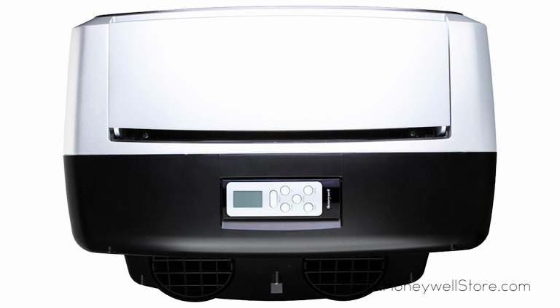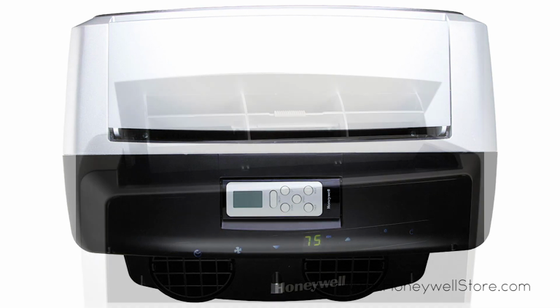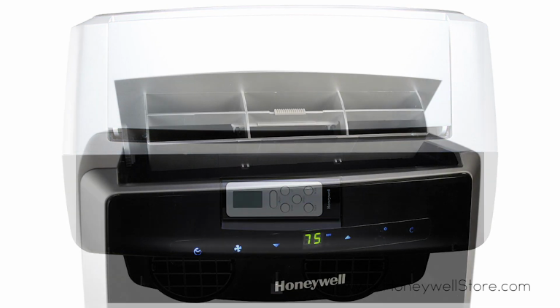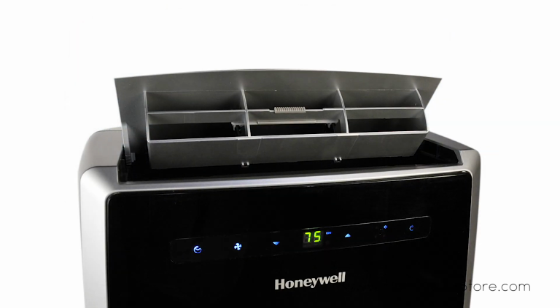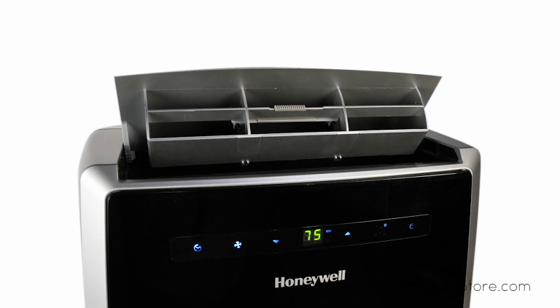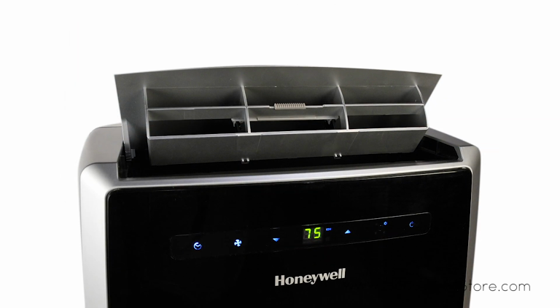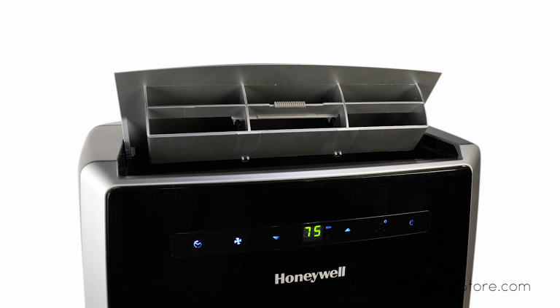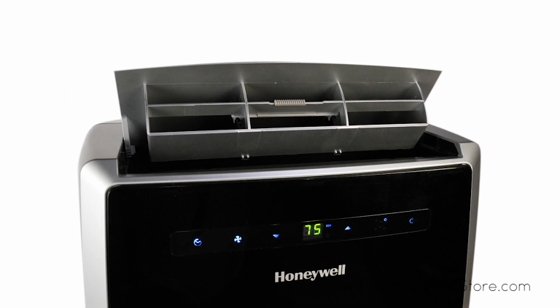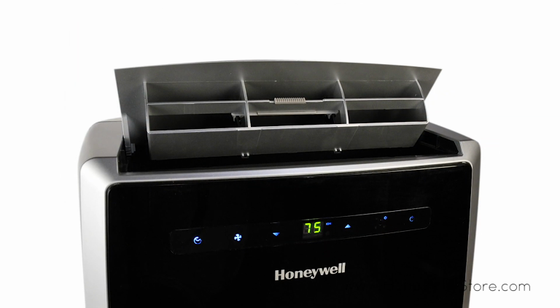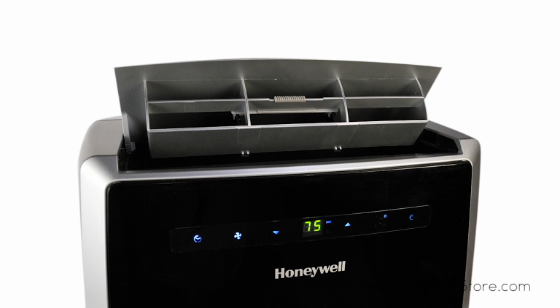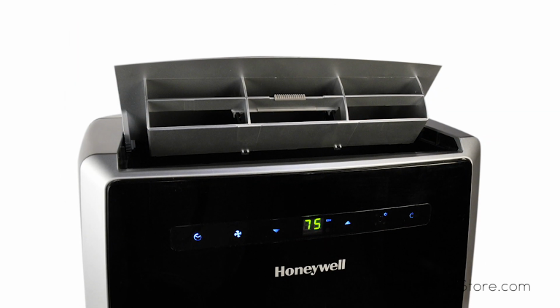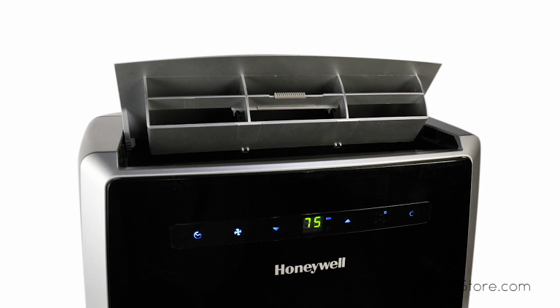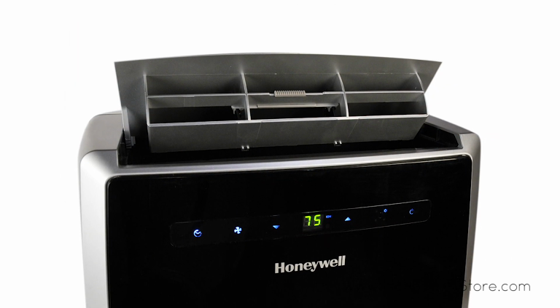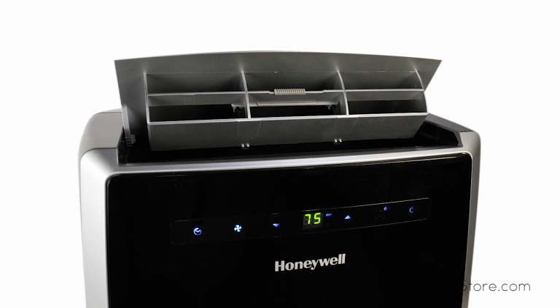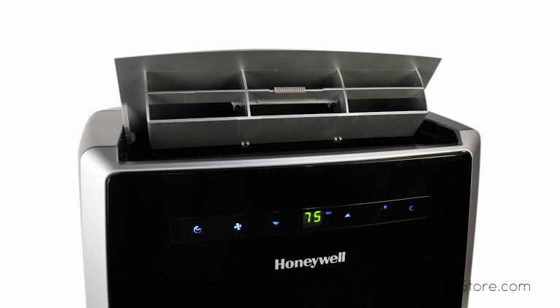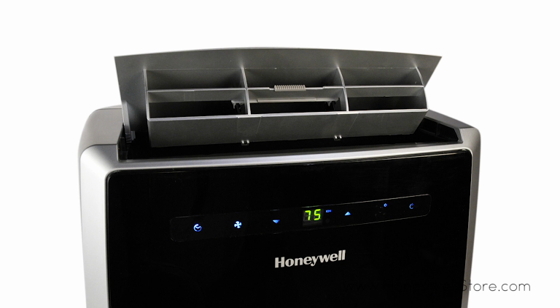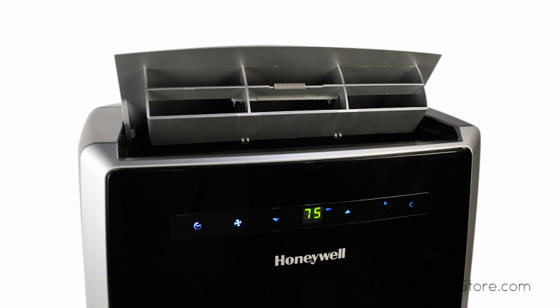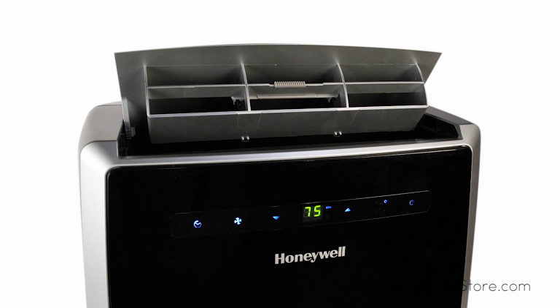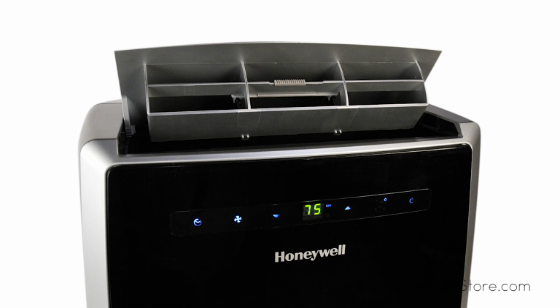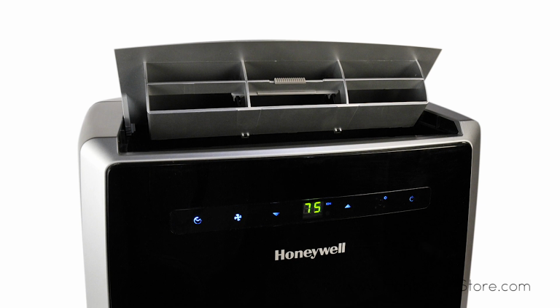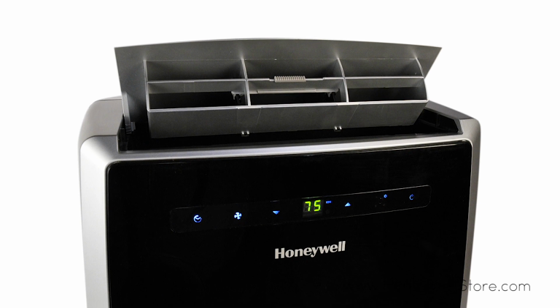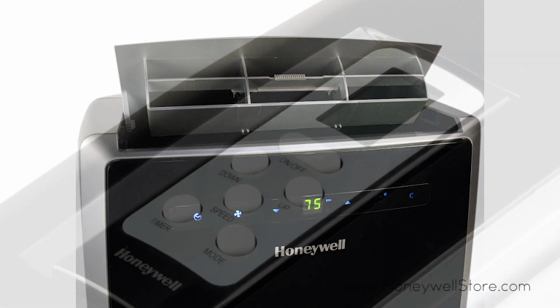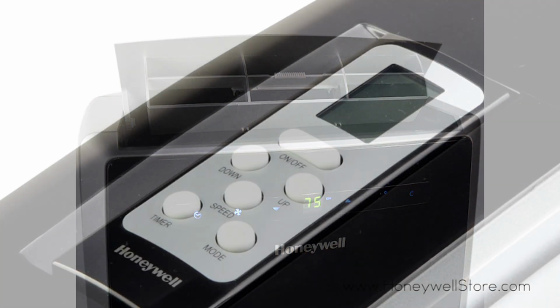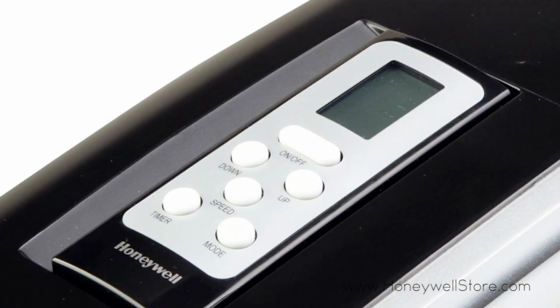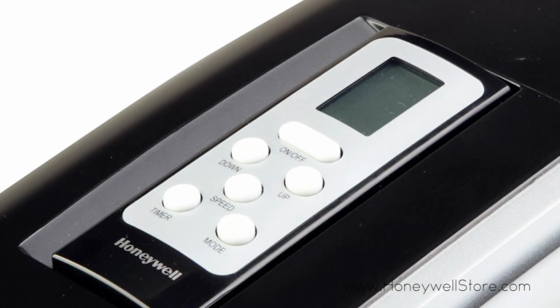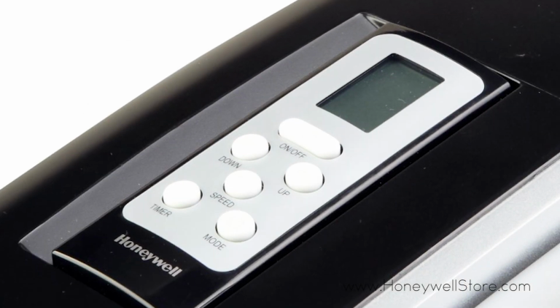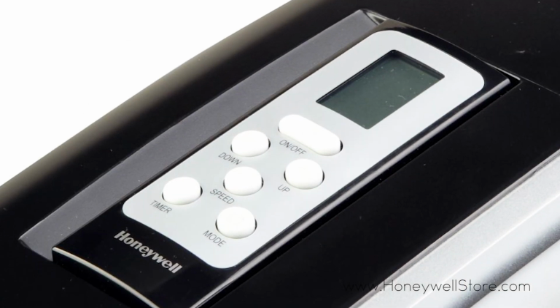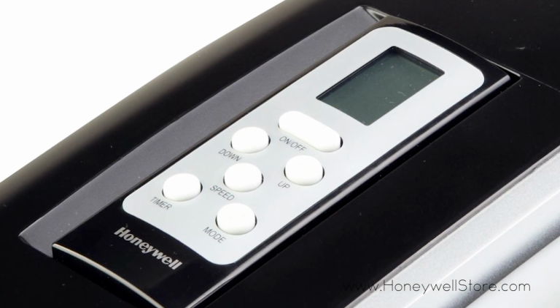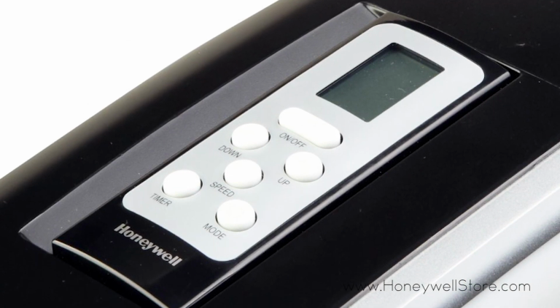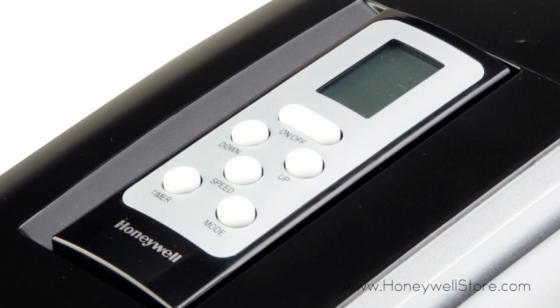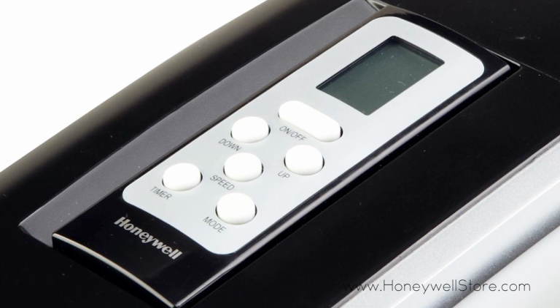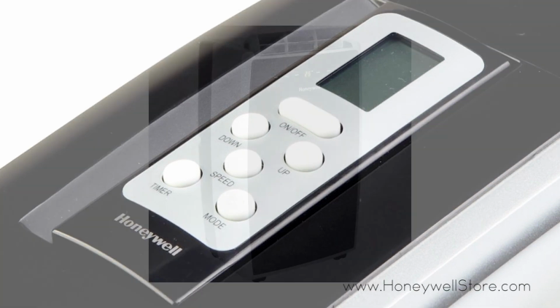The unit provides you with three speed settings, feather touch digital controls, a 24-hour energy saving timer, and all this can be controlled by the included remote control.